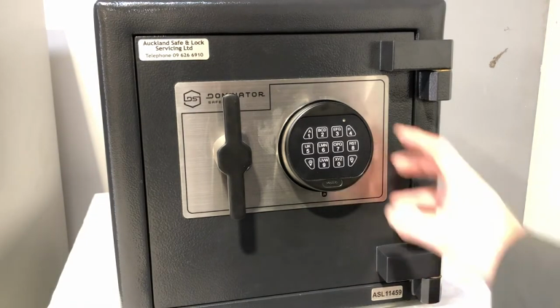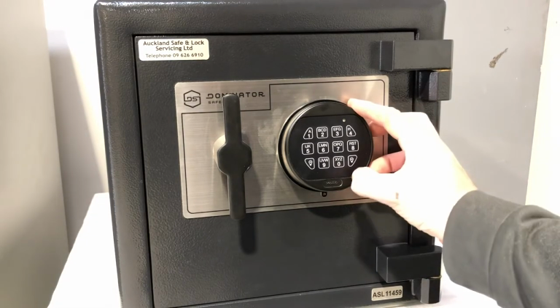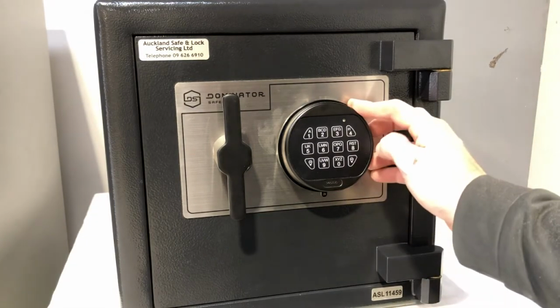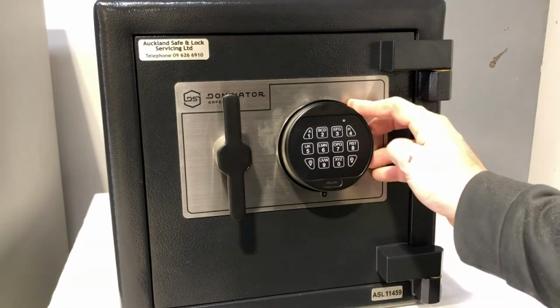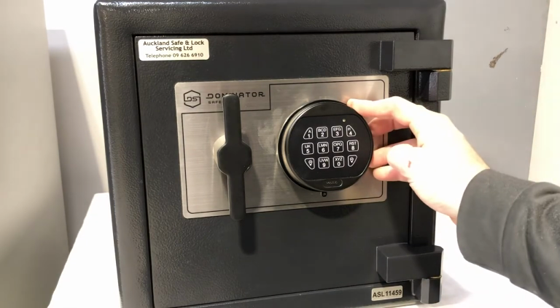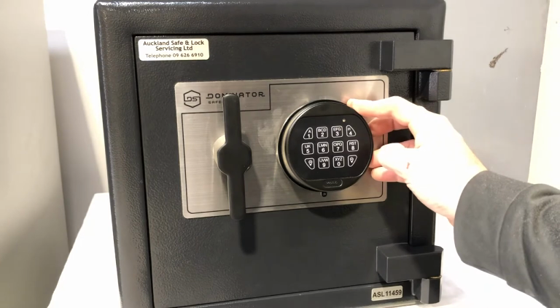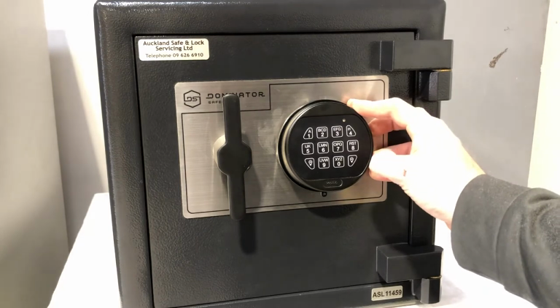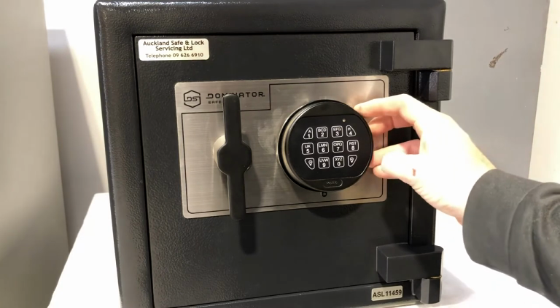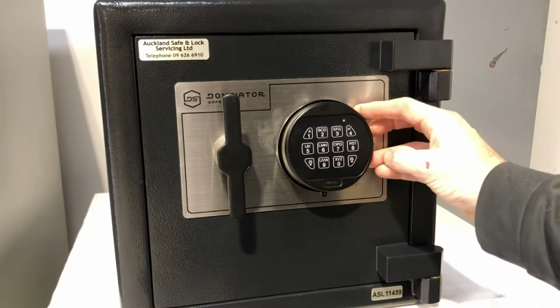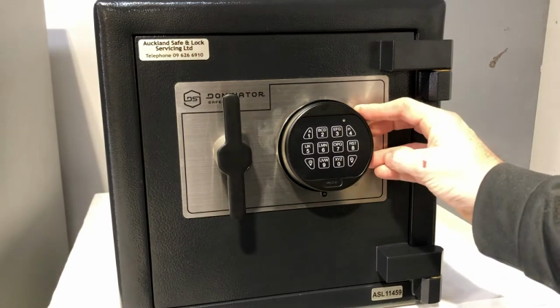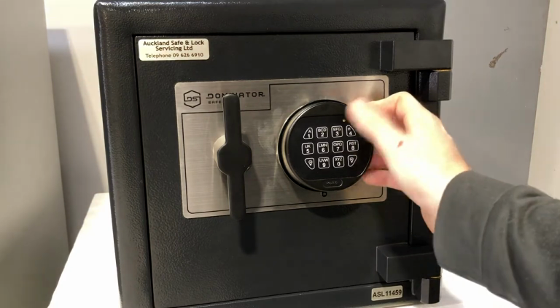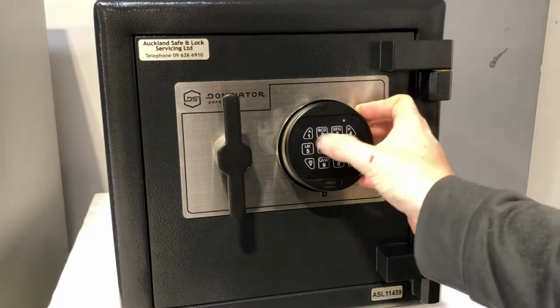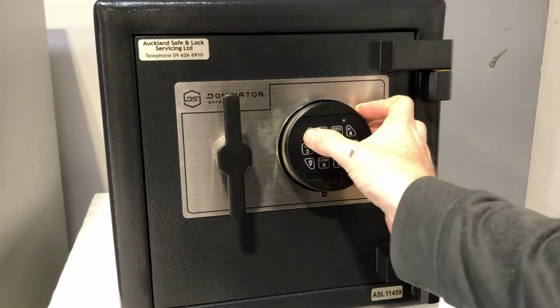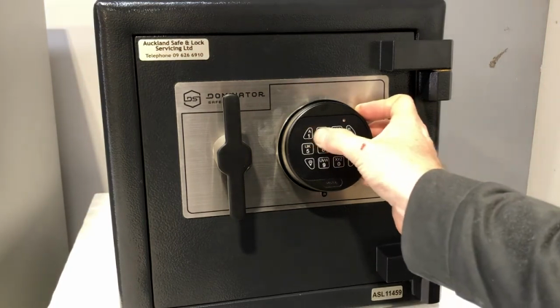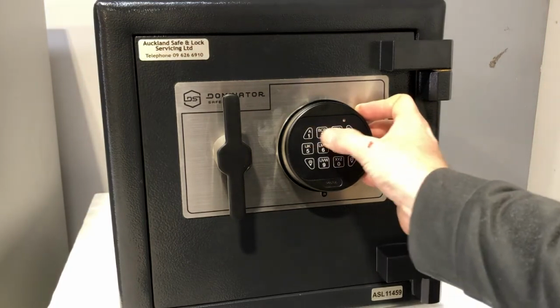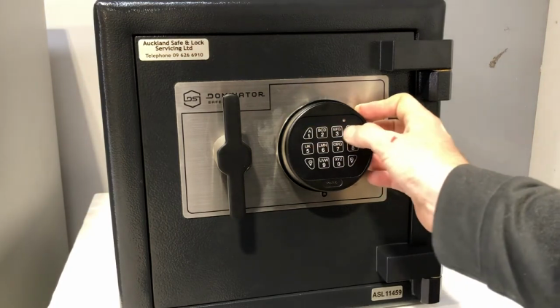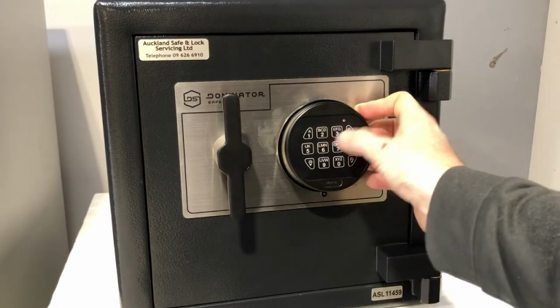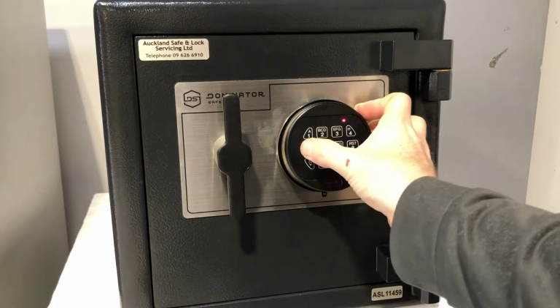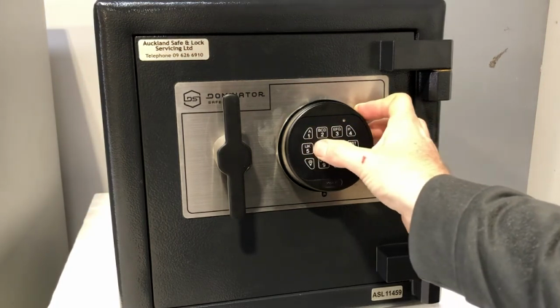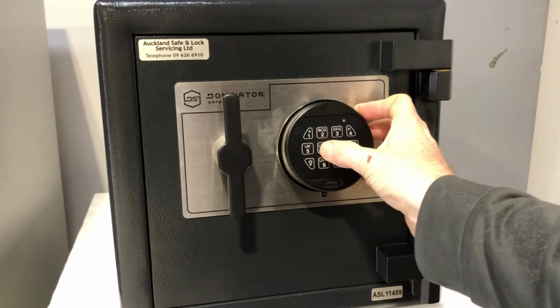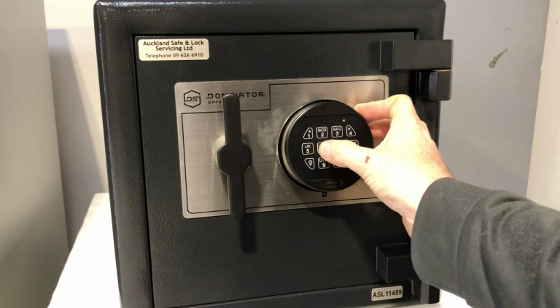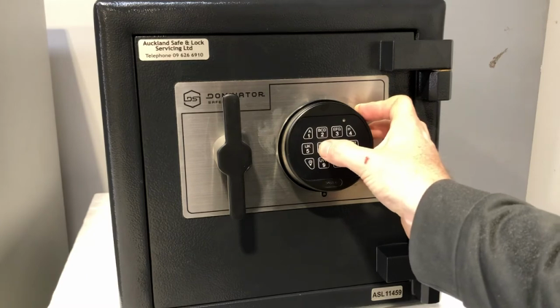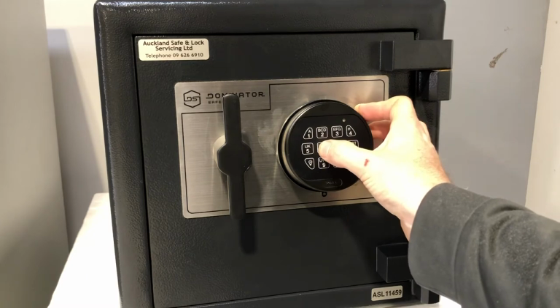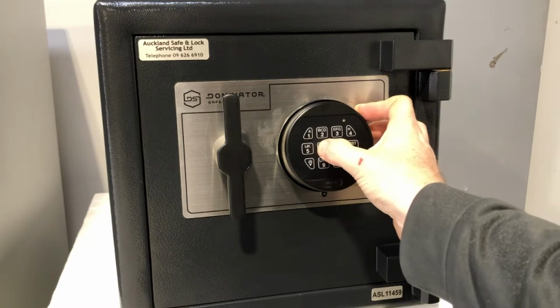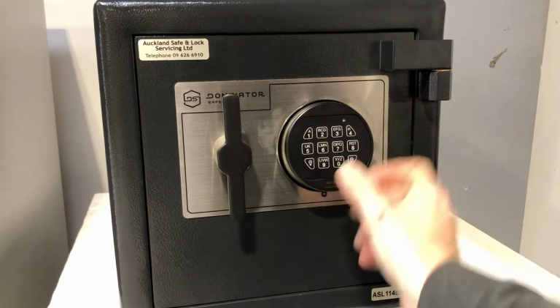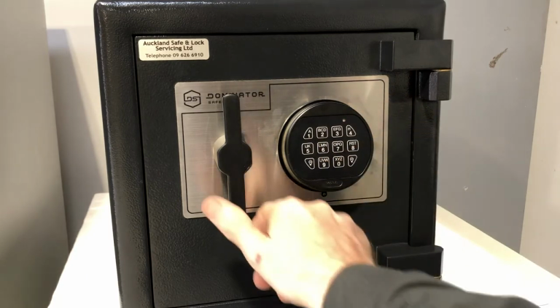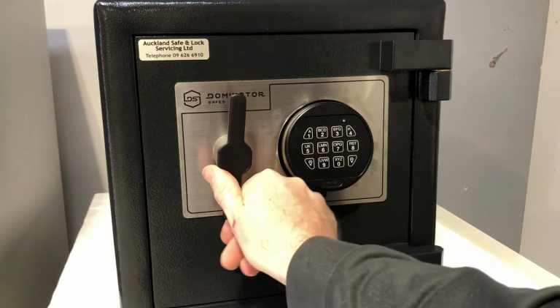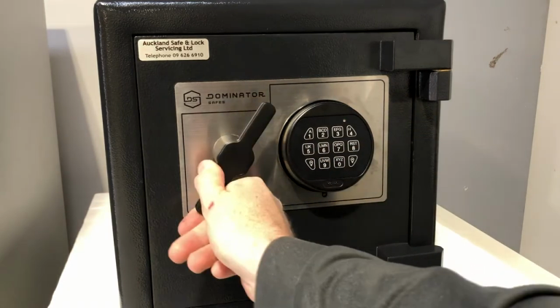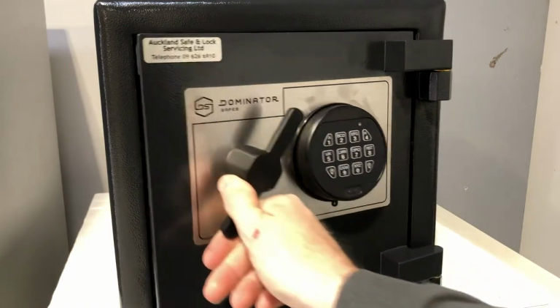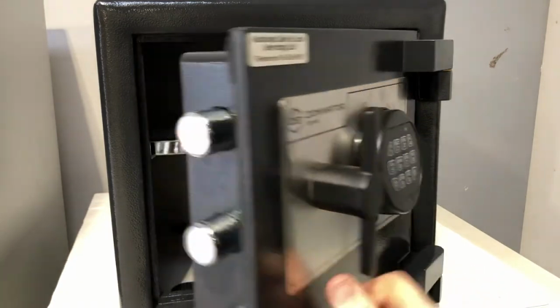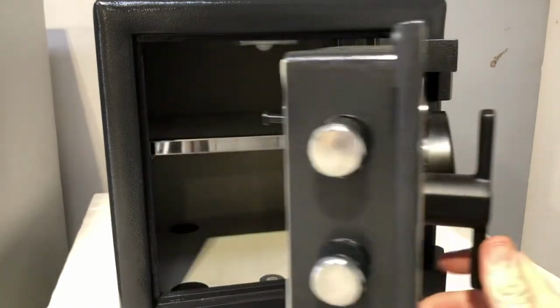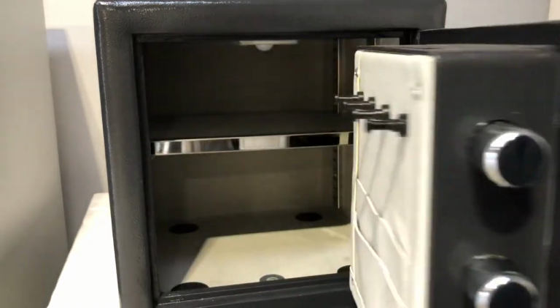The factory setting for these safes is 123456. So we enter the code and you'll hear a double beep, turn the handle and the safe door opens.